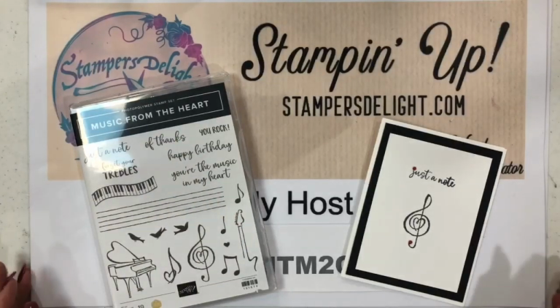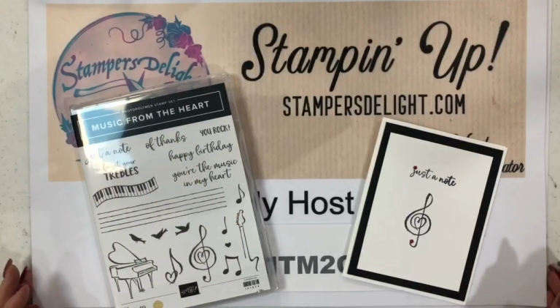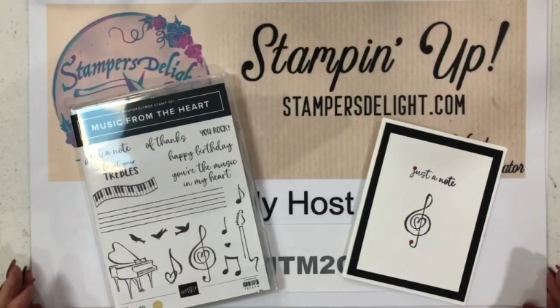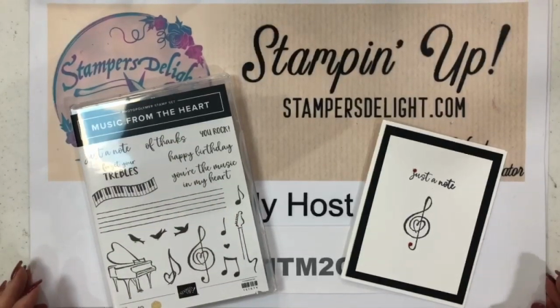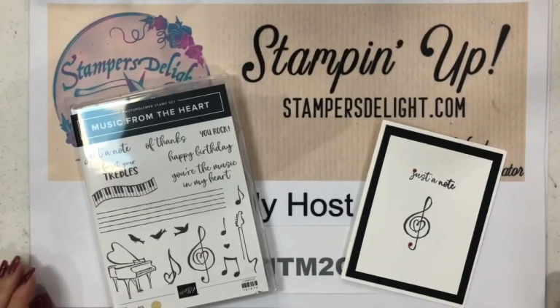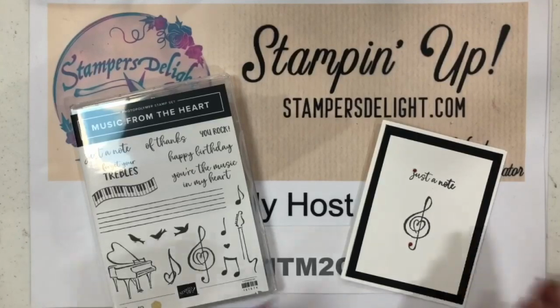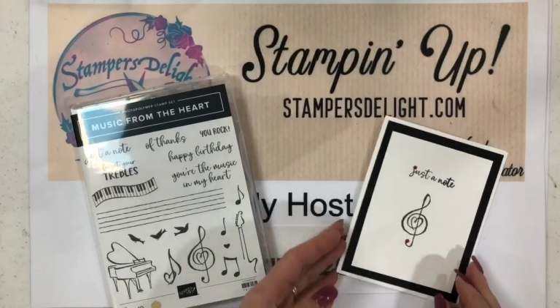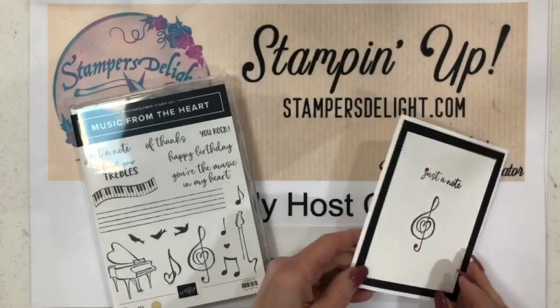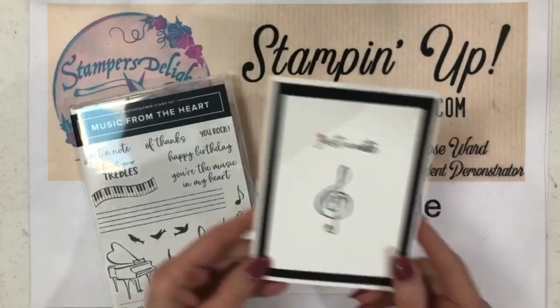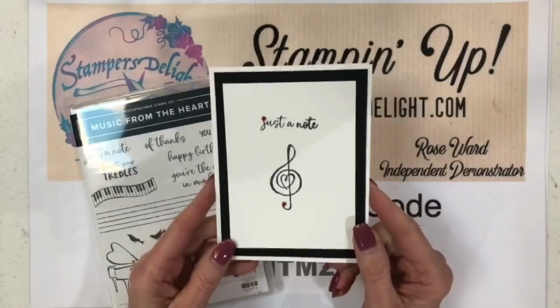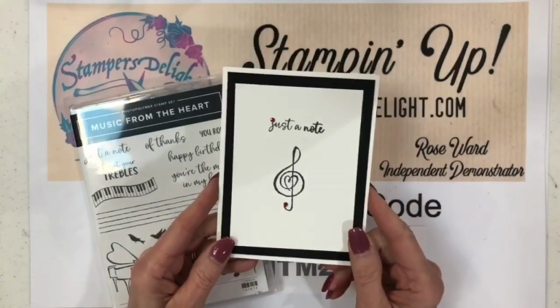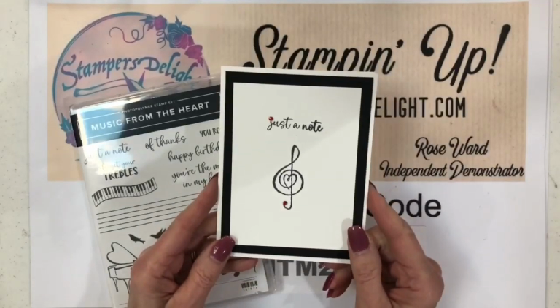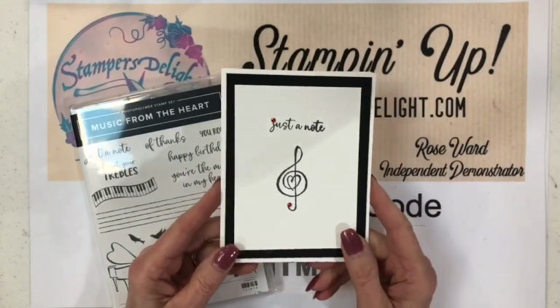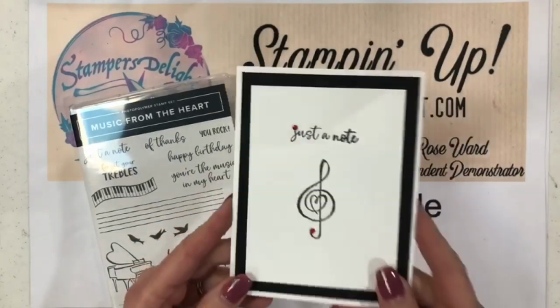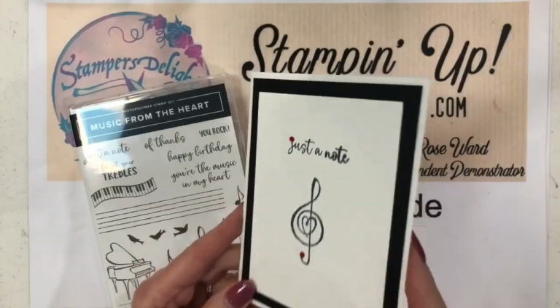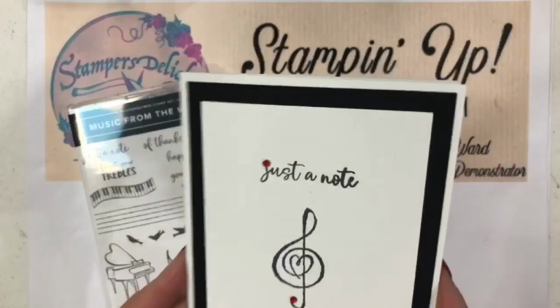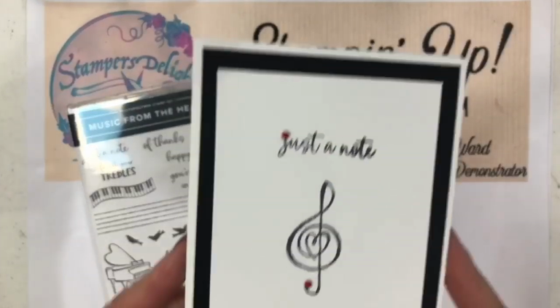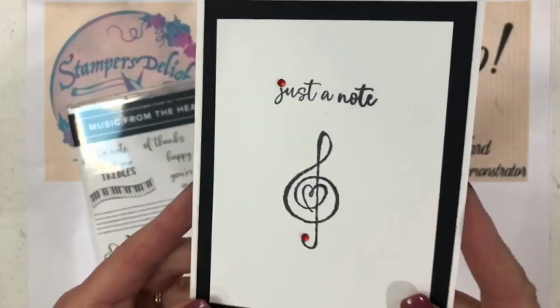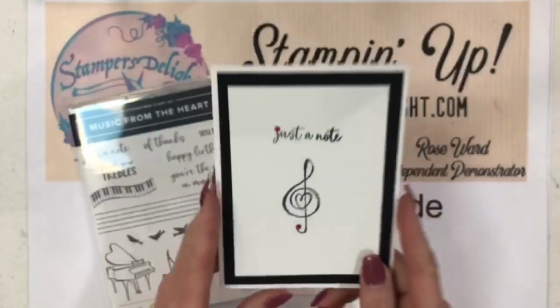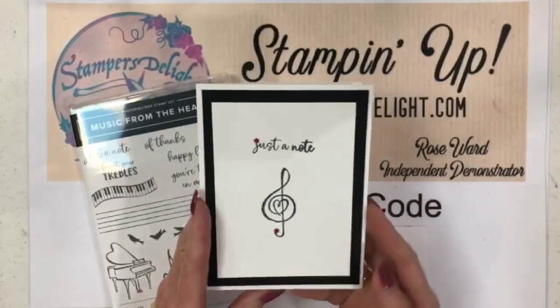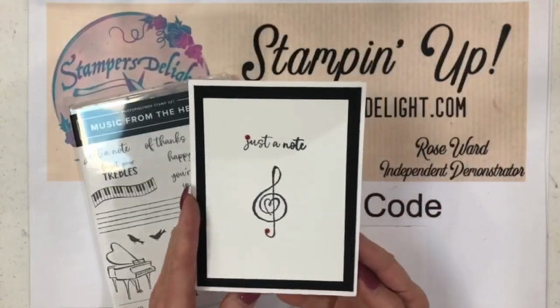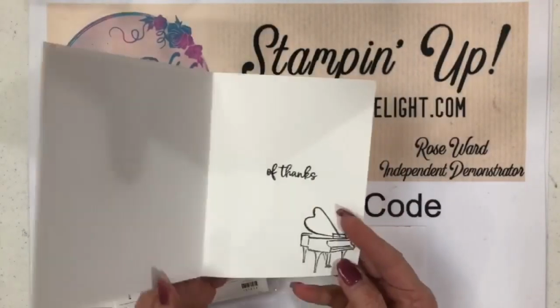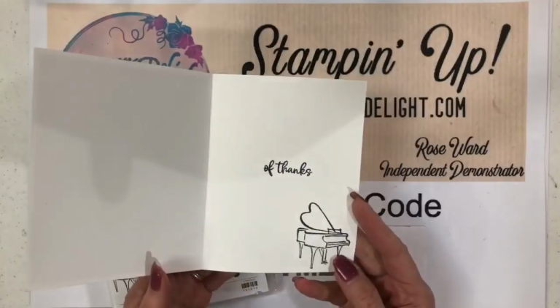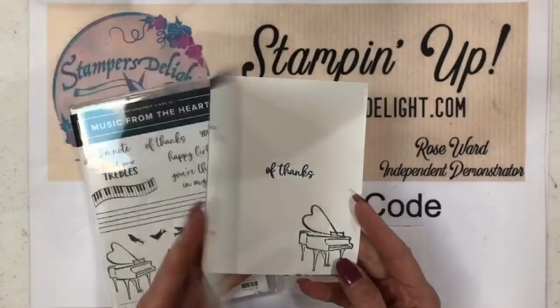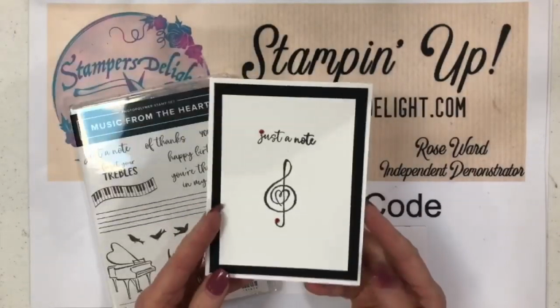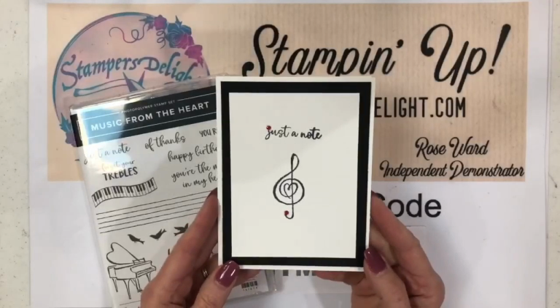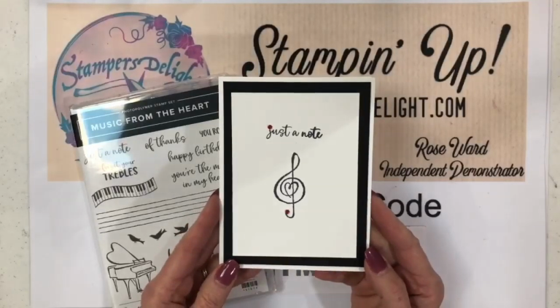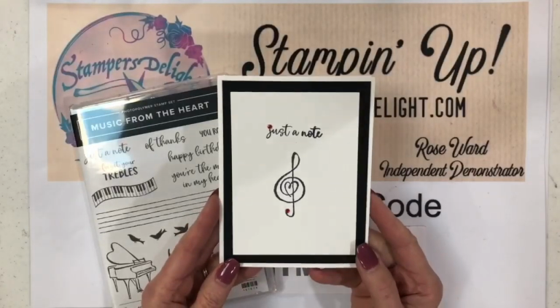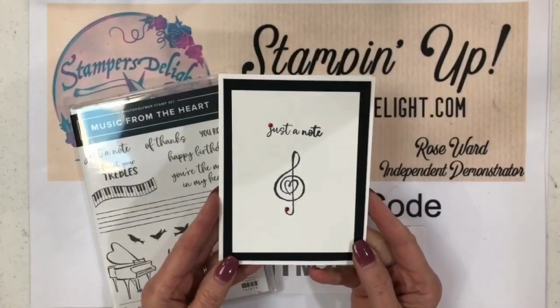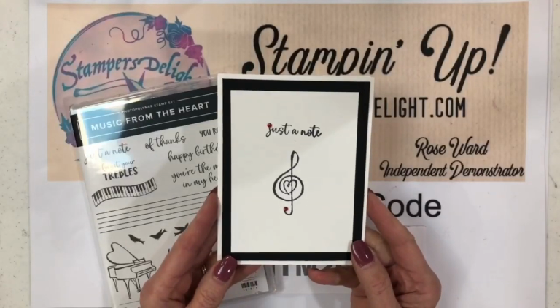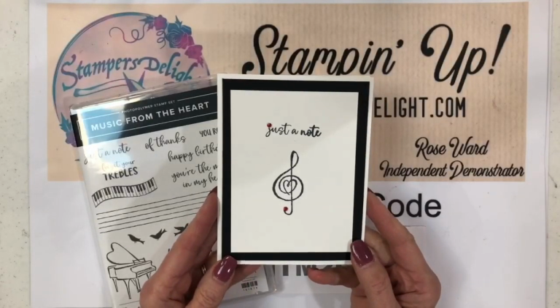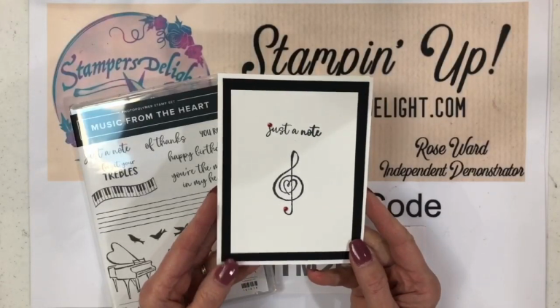Probably because my husband is a musician! This is the cute little quick card I did — just a note card. If you're like me, you love the way black and red looks together, but I want to change it up just a little bit. This is just a simple thank you note card, very easy to do.